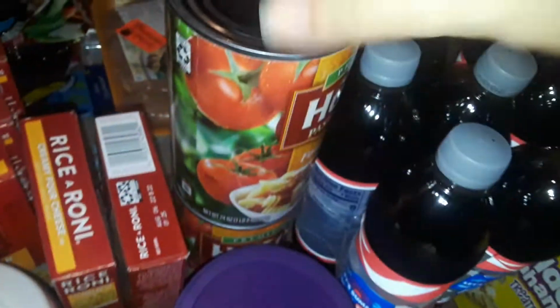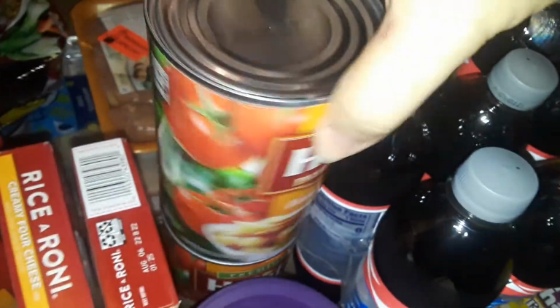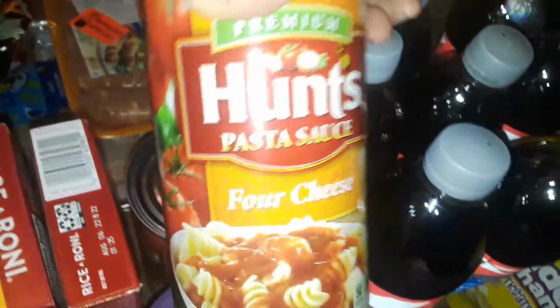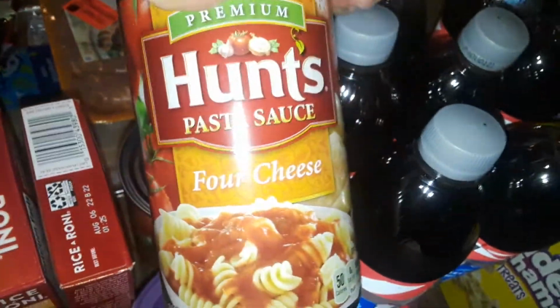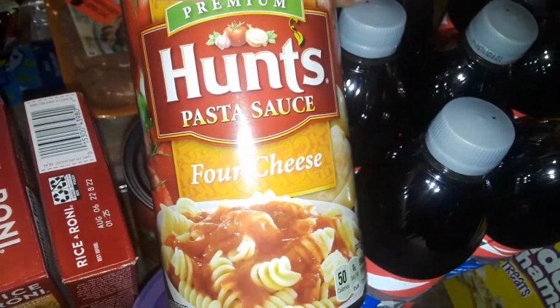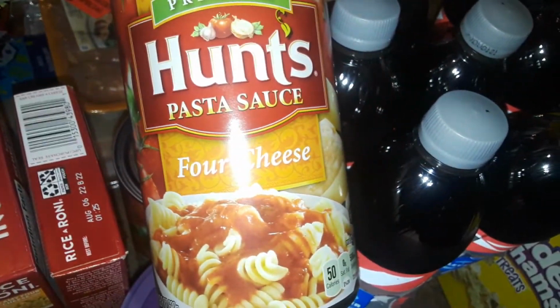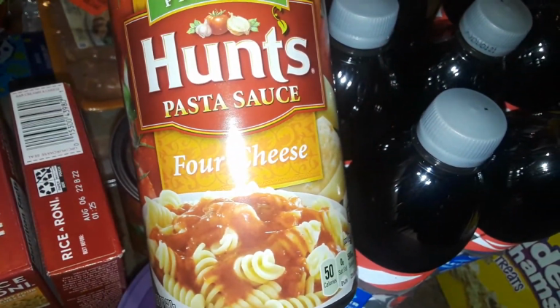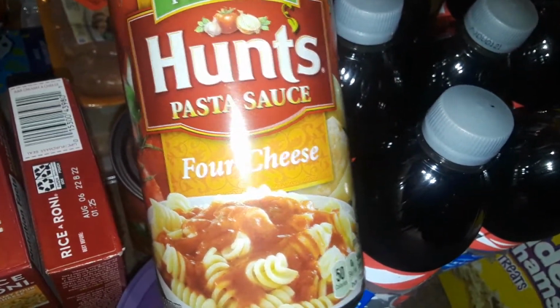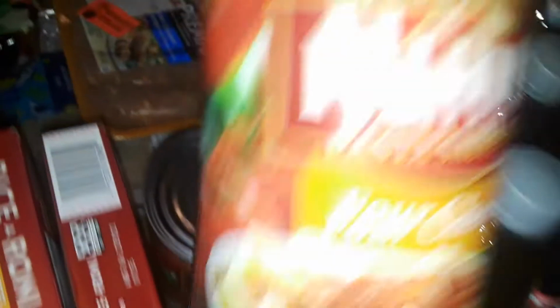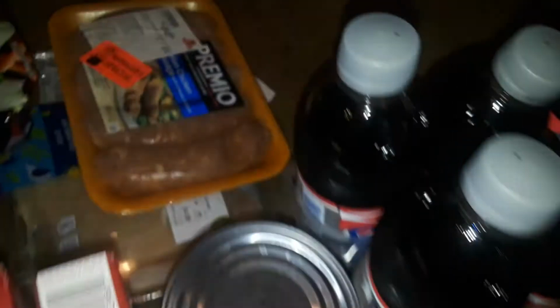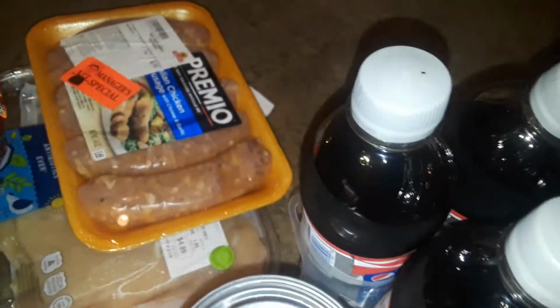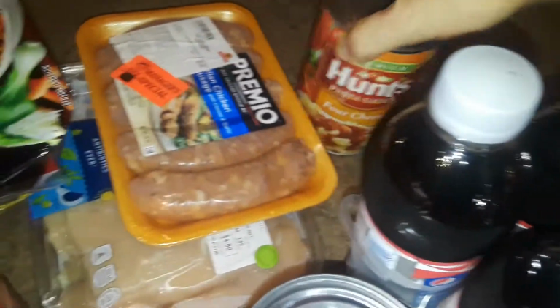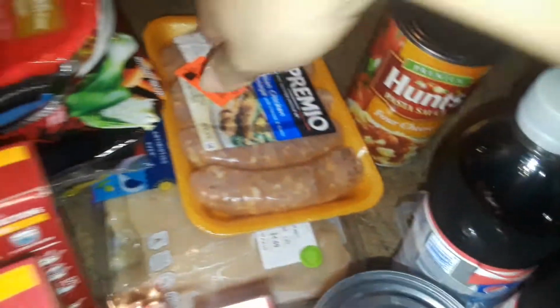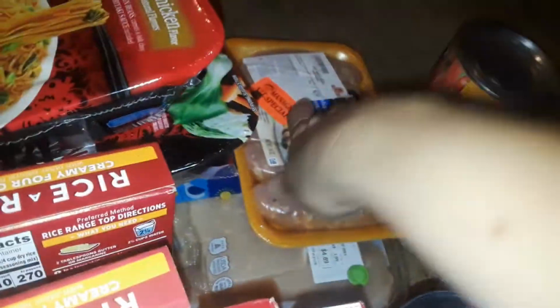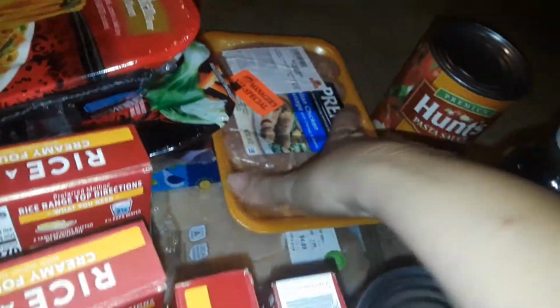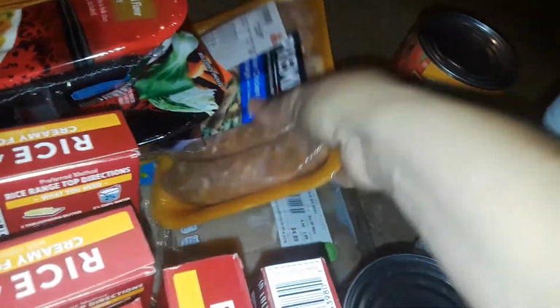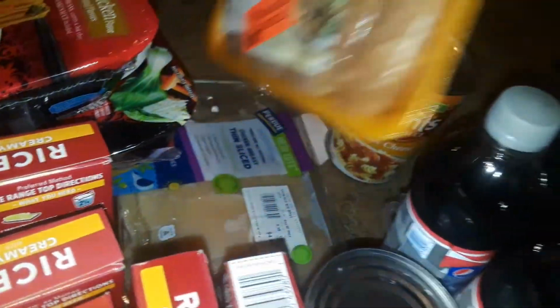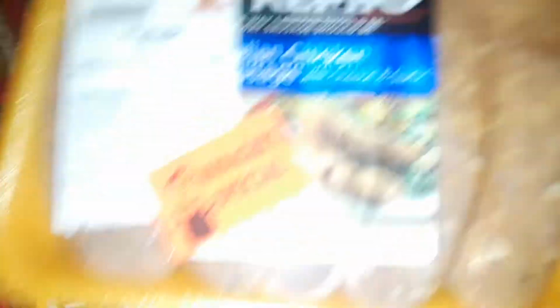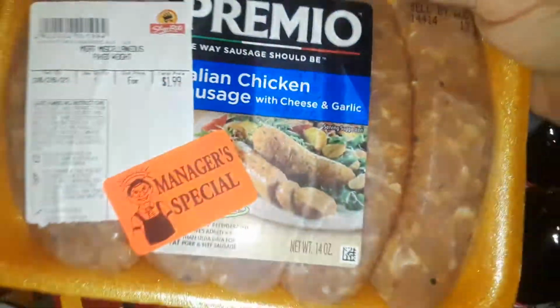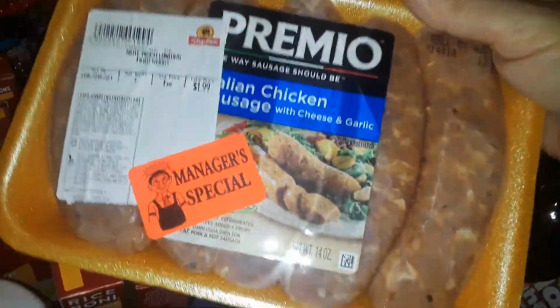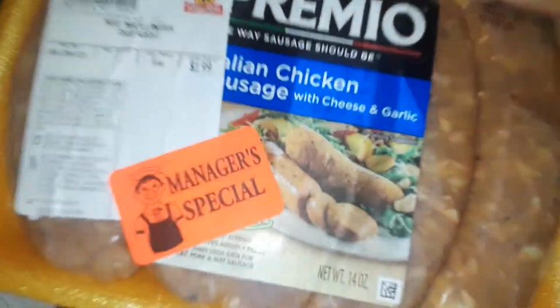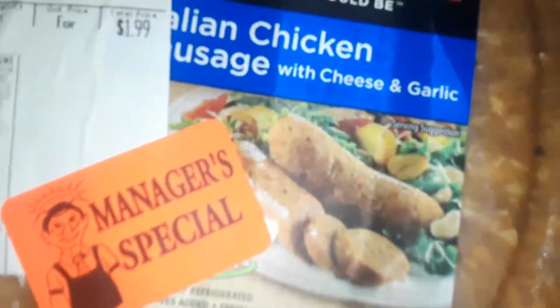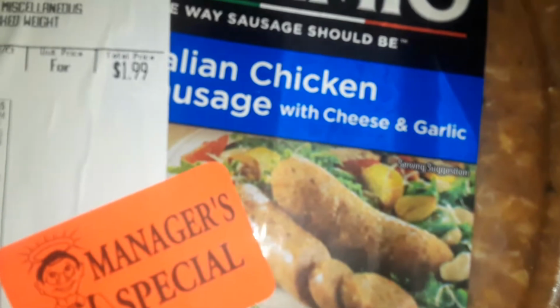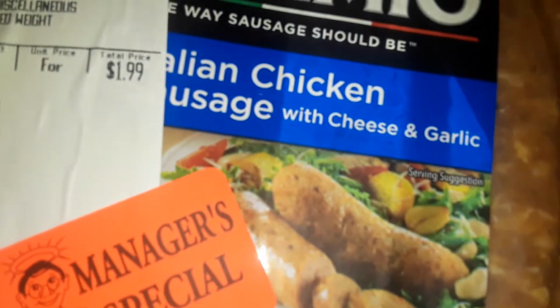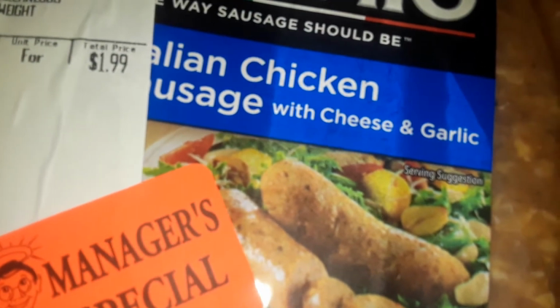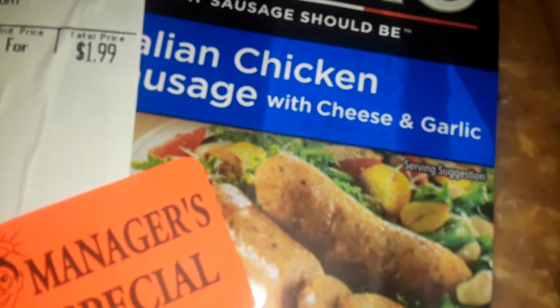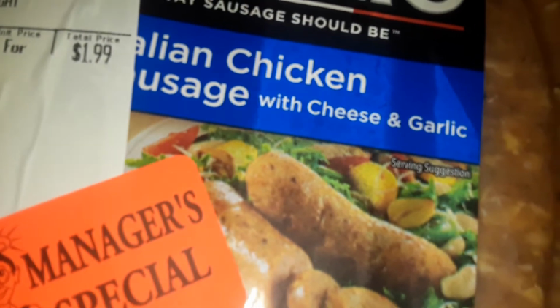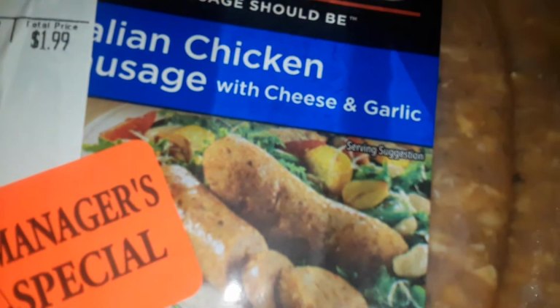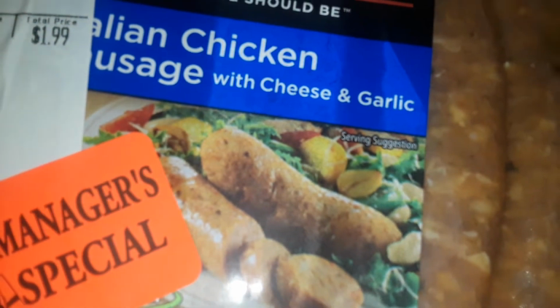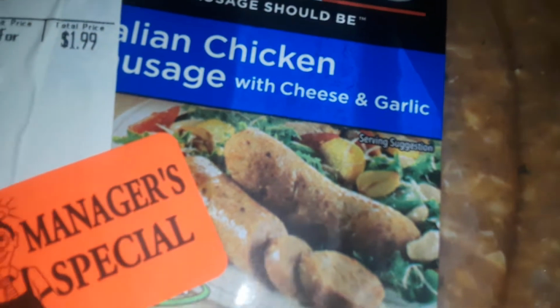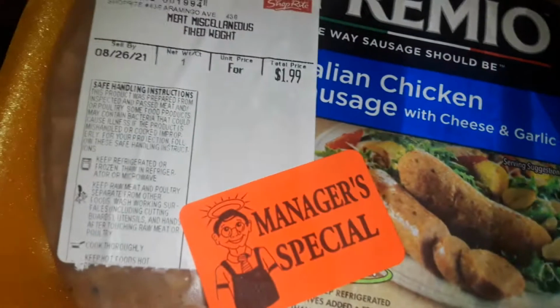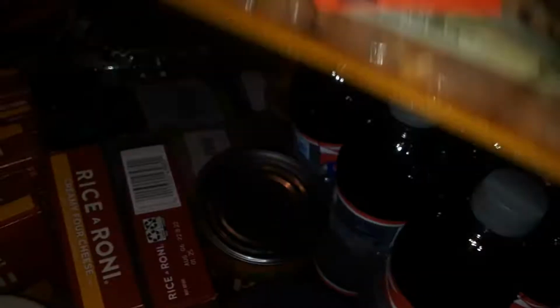Then I picked up two cans of the Hunt's 4 Cheese Pasta Sauces. Then I picked up this Manager Special — this is the Chicken Sausage, and it has cheese and garlic in it.